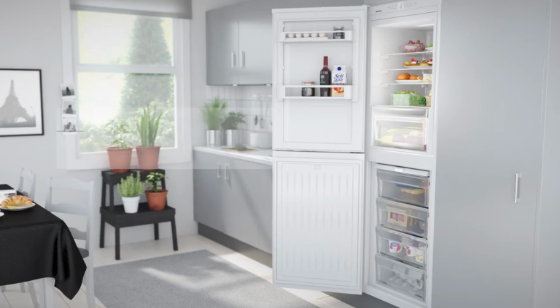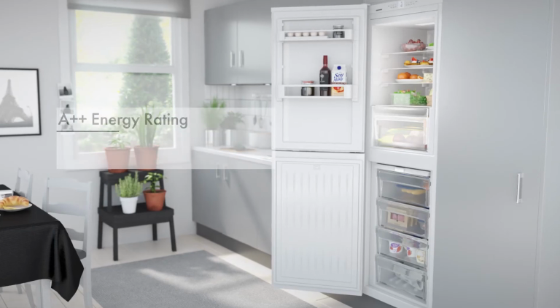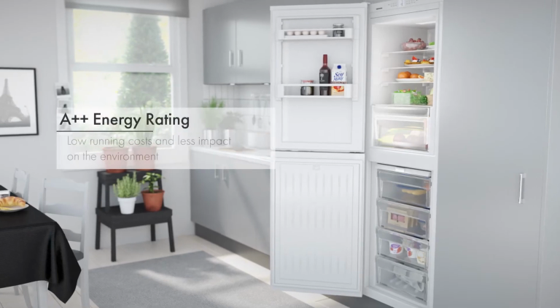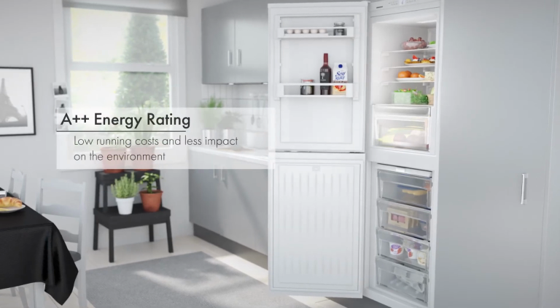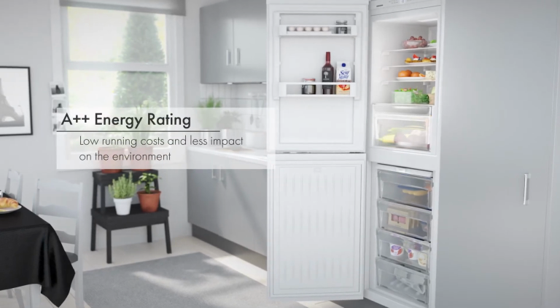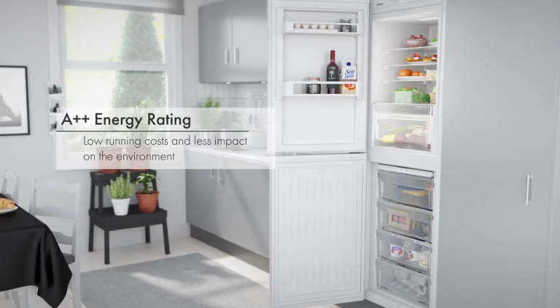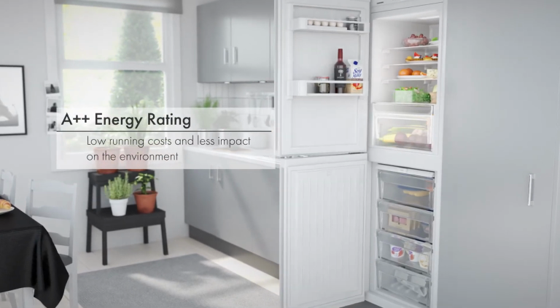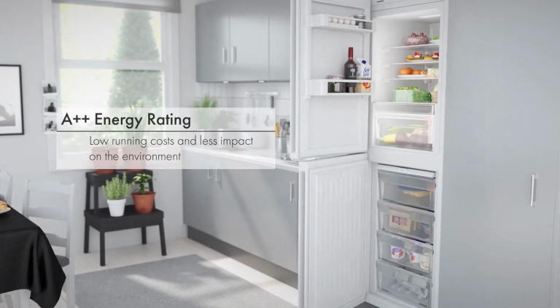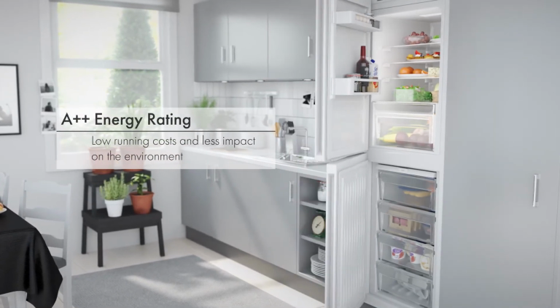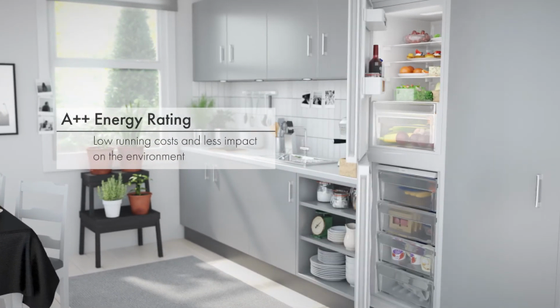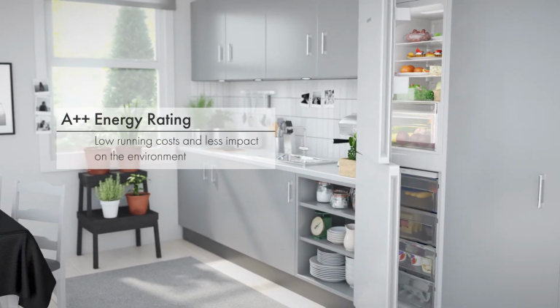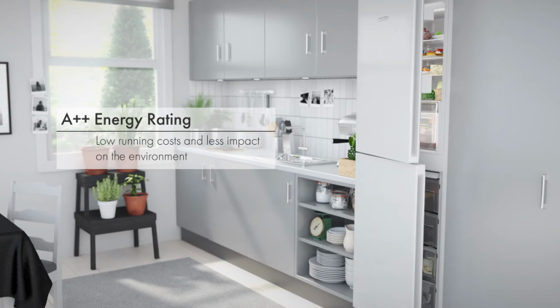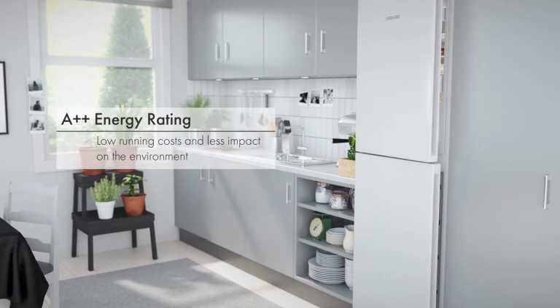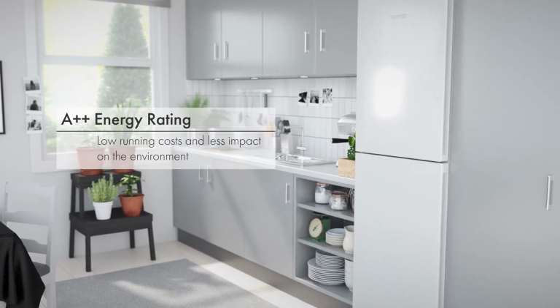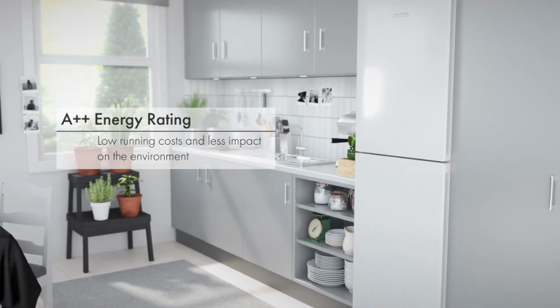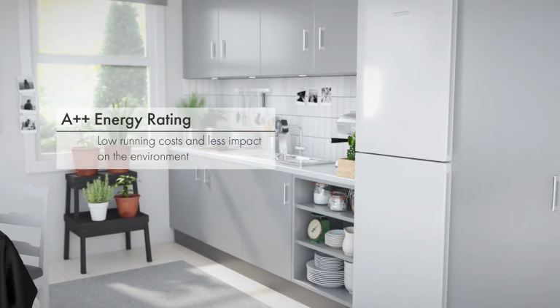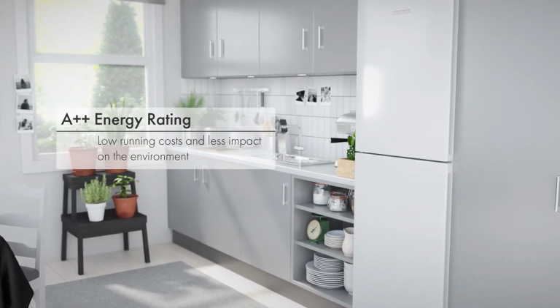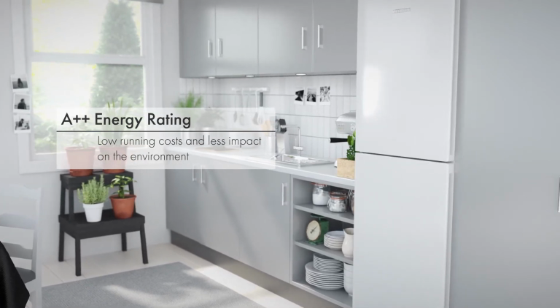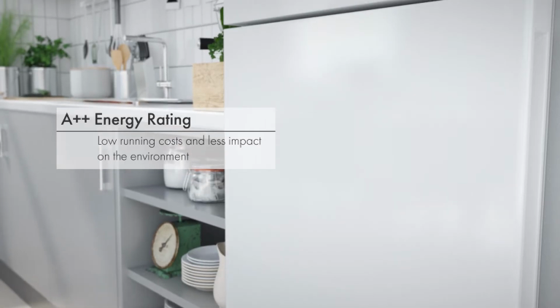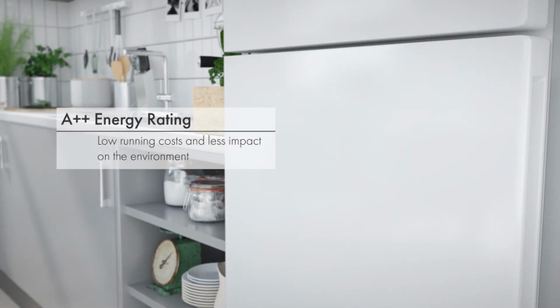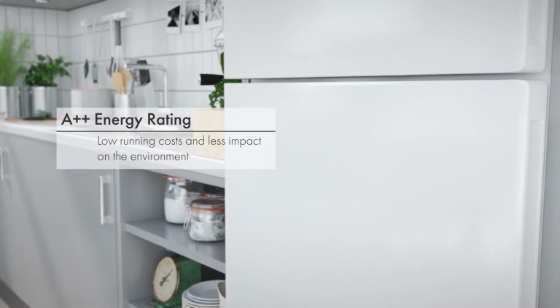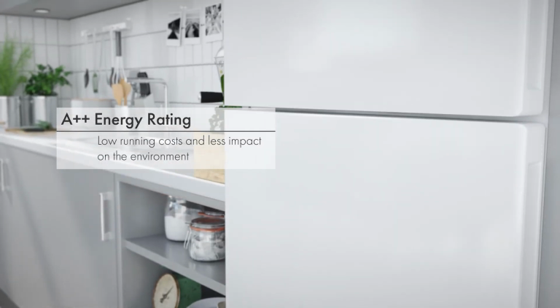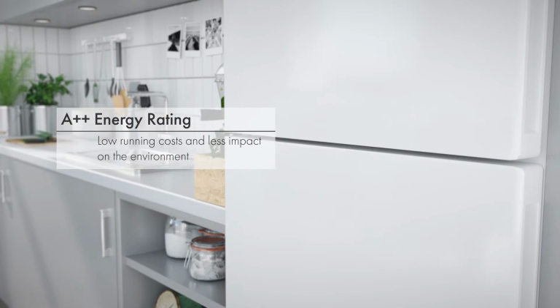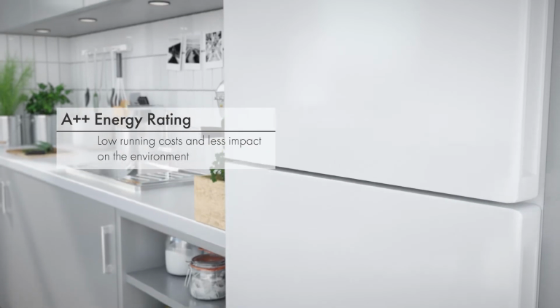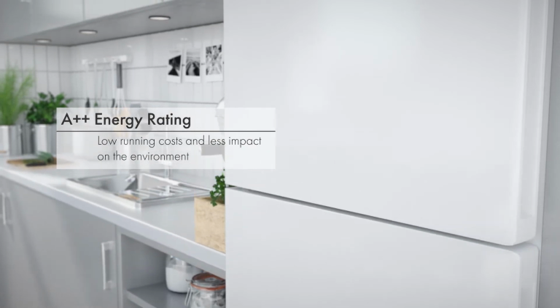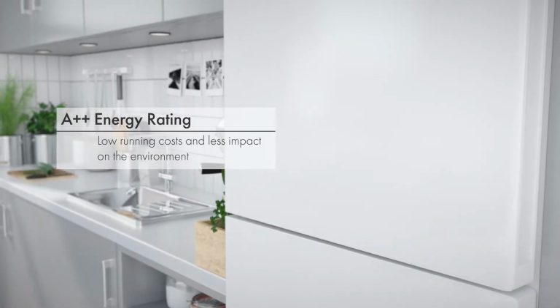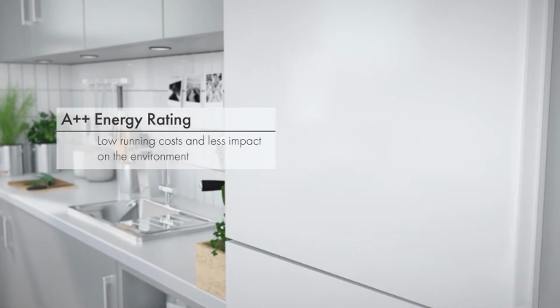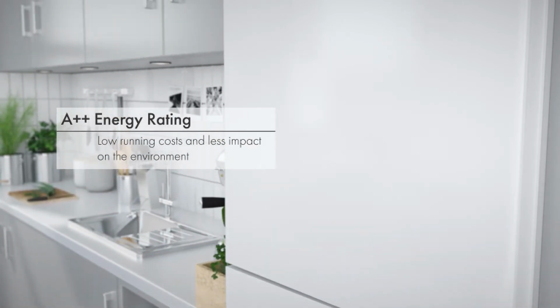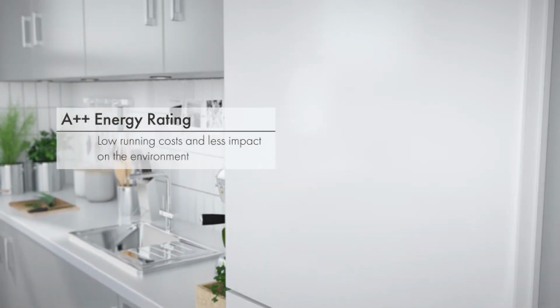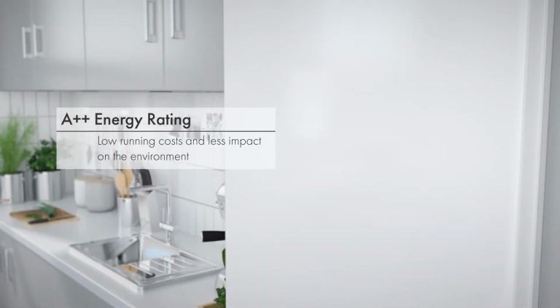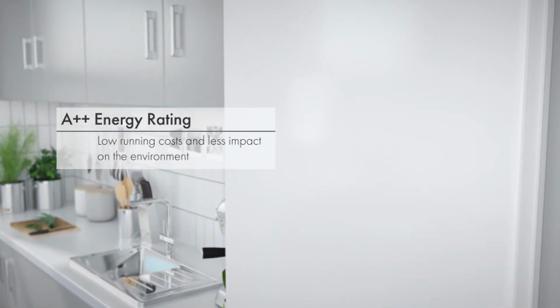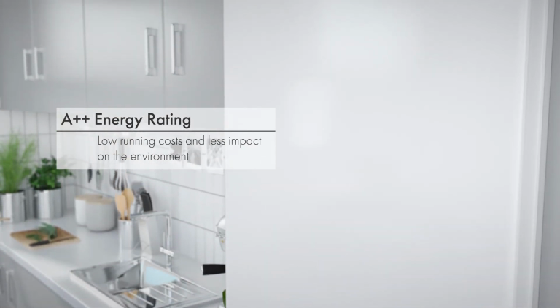Save money on your energy bills thanks to the A++ energy rating and LED lighting. Perfect if you're watching your carbon footprint, this appliance has lower running costs and therefore less of an impact on the environment.